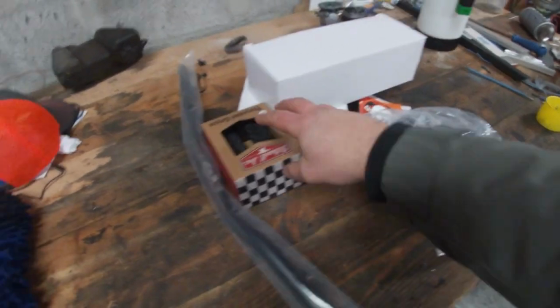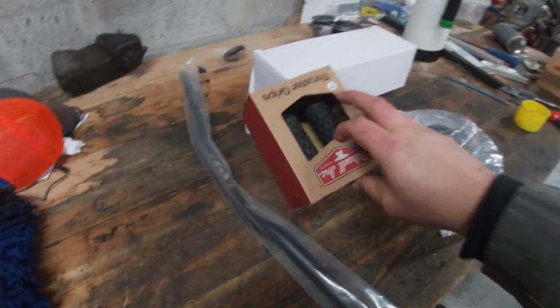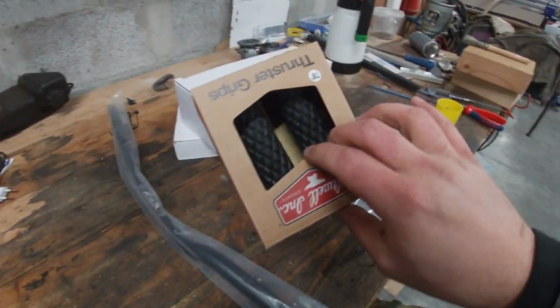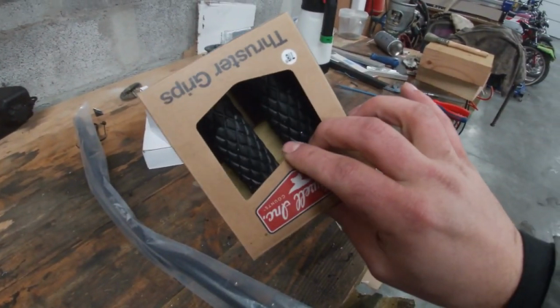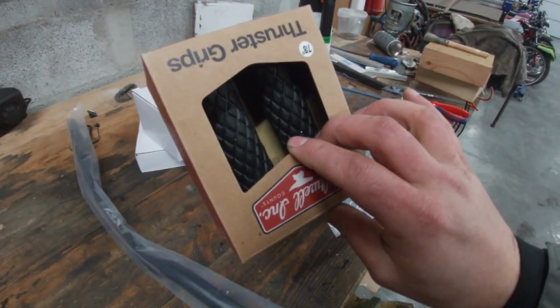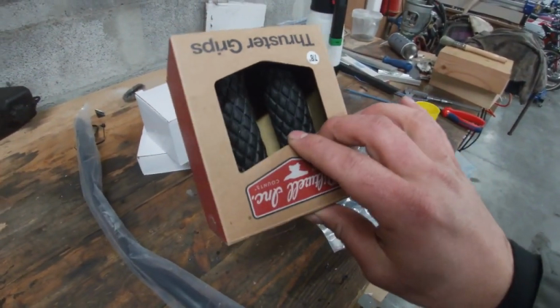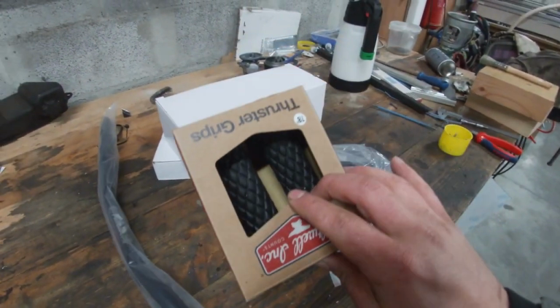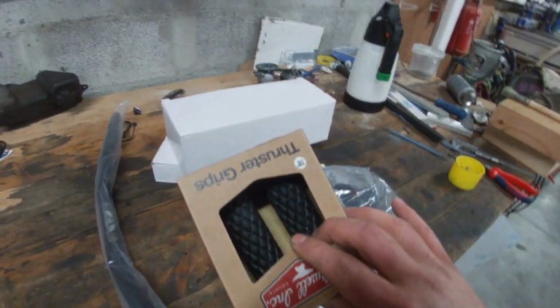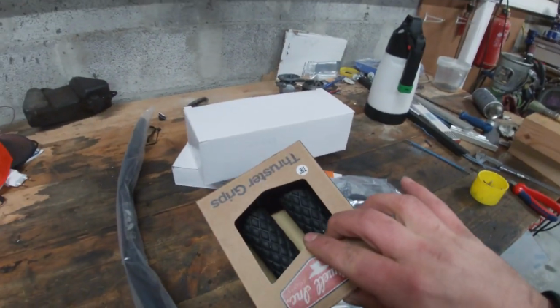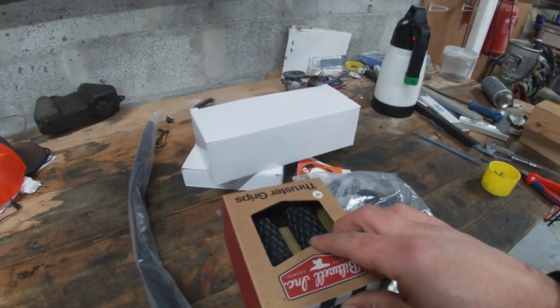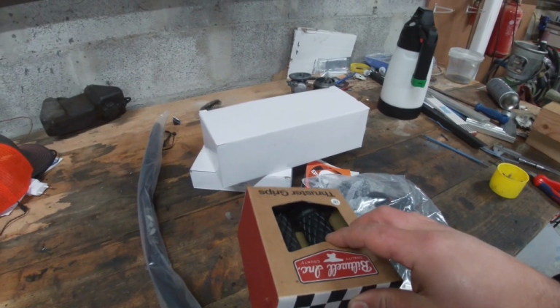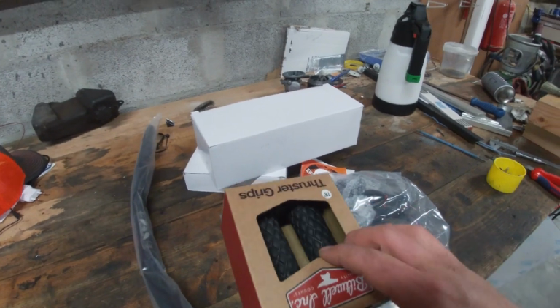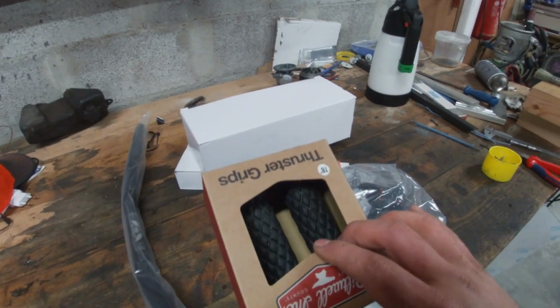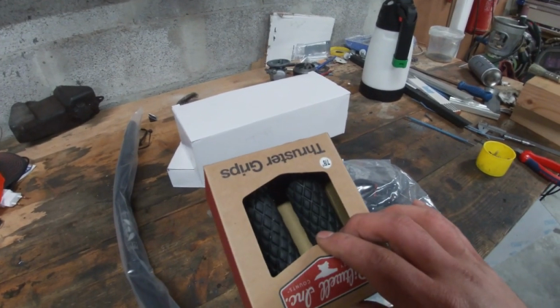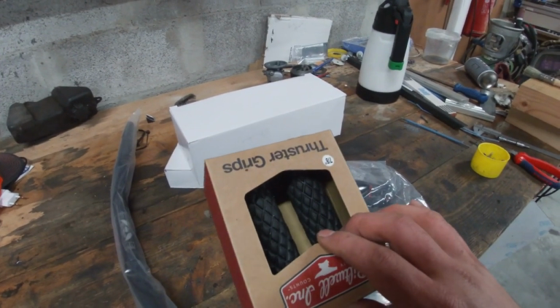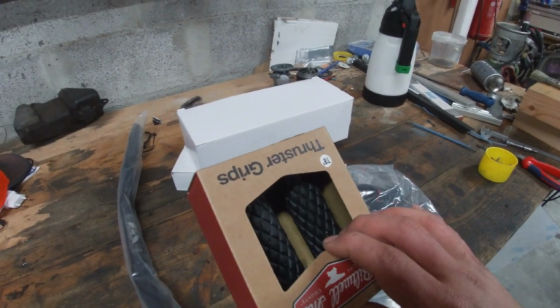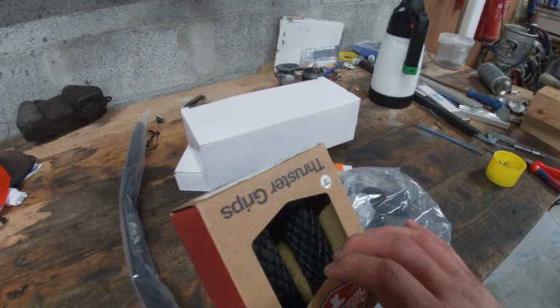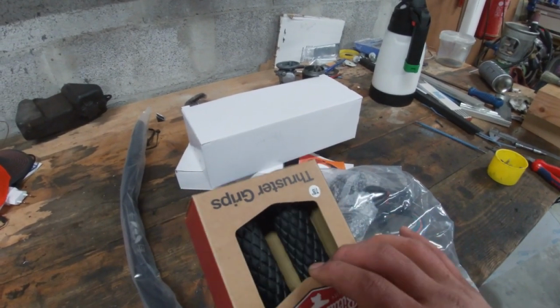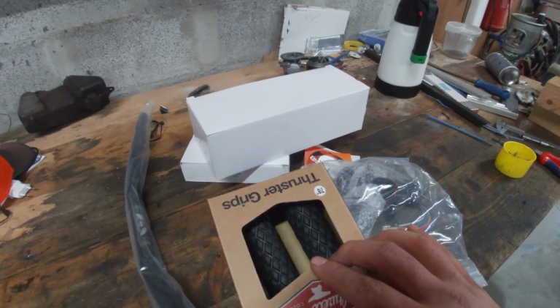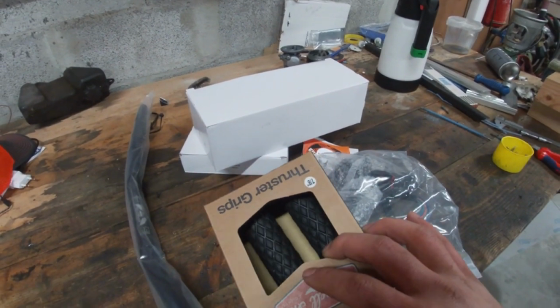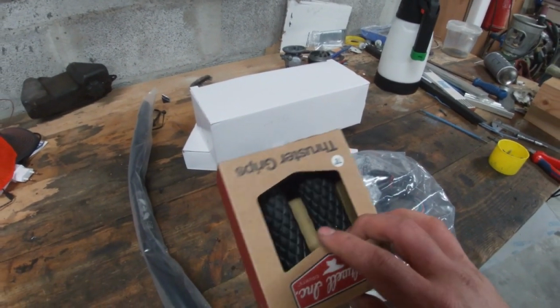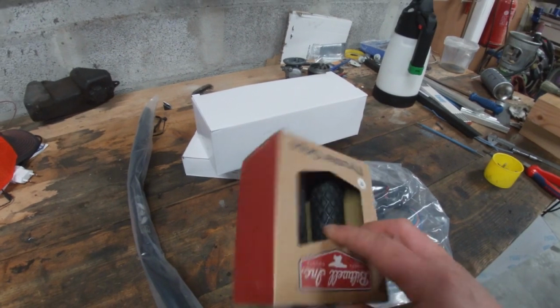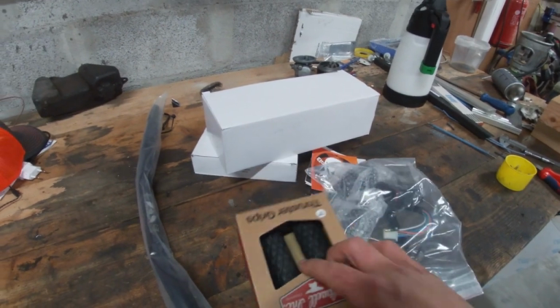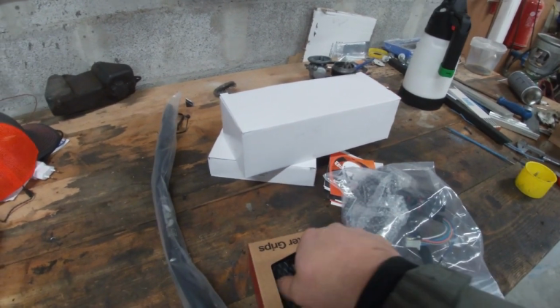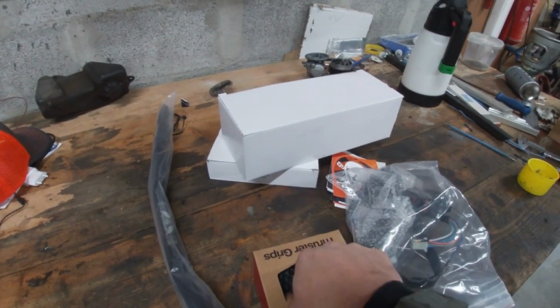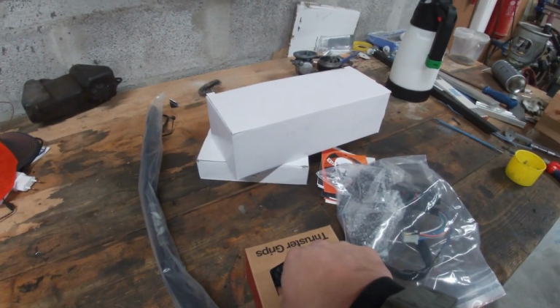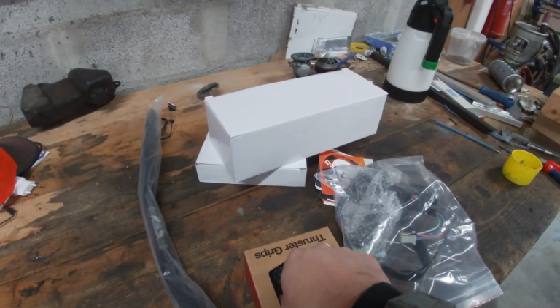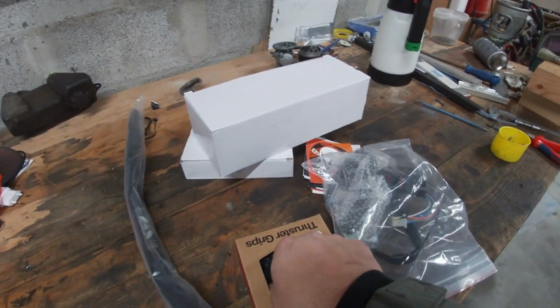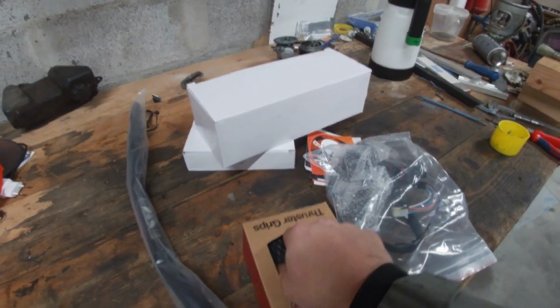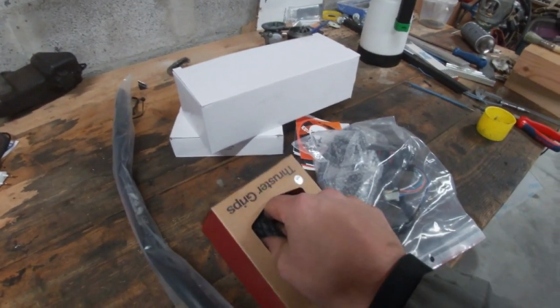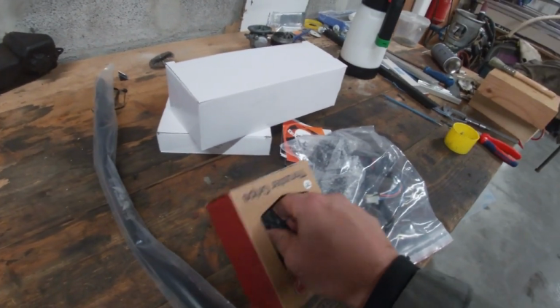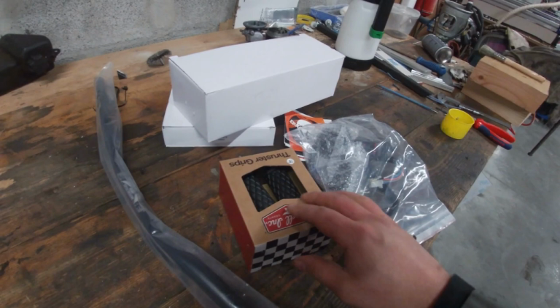I've got a set of new grips. After receiving them, I am debating with myself if I like them or not. I will probably mount them and see. They're not too soft, but they feel nice.